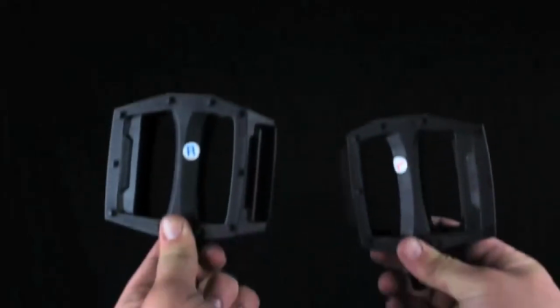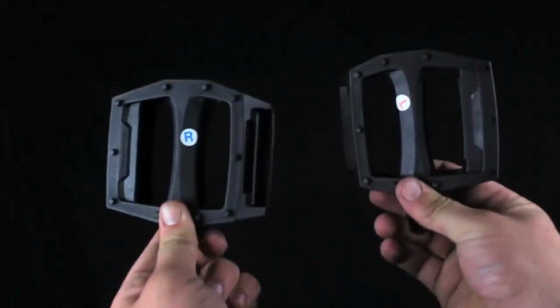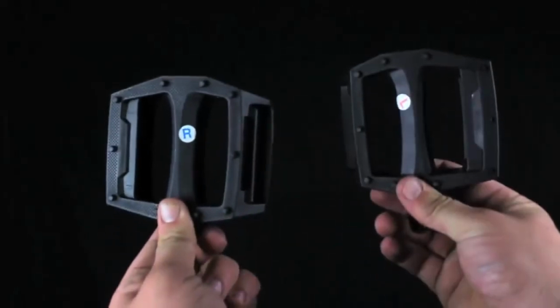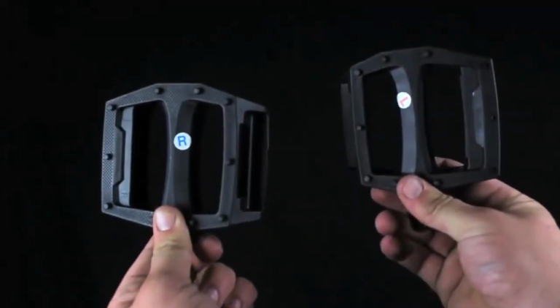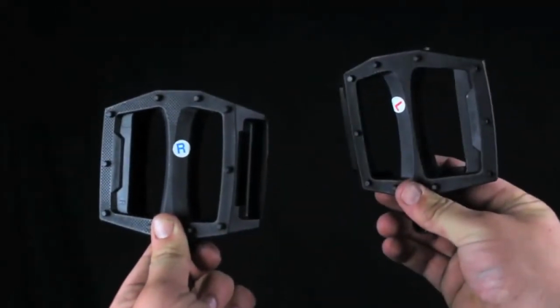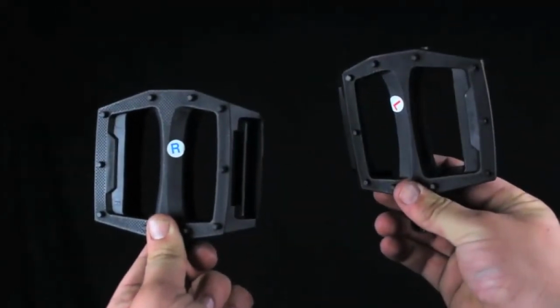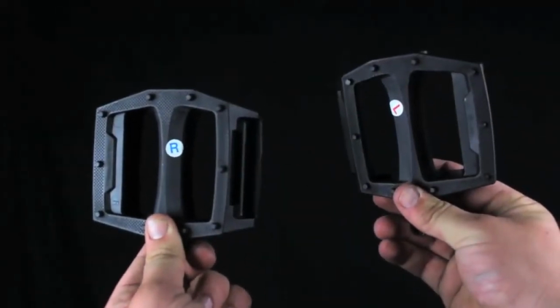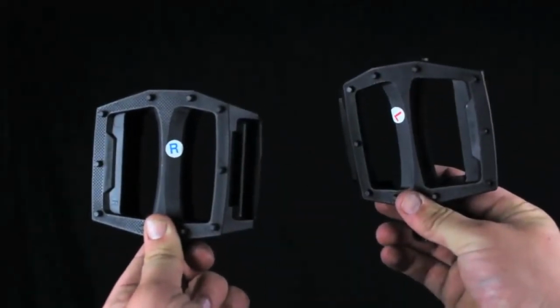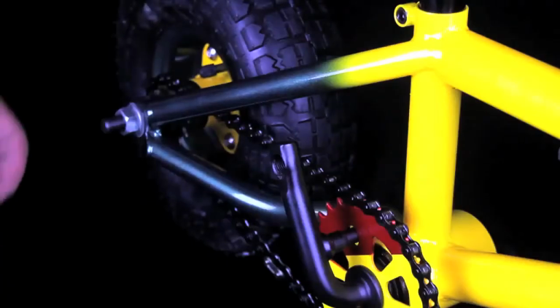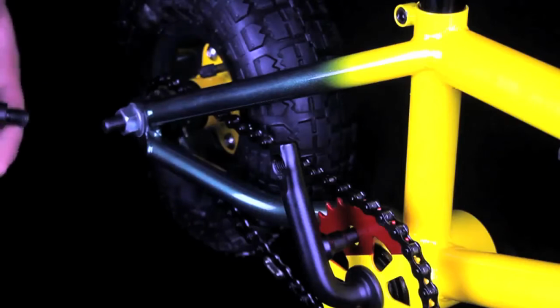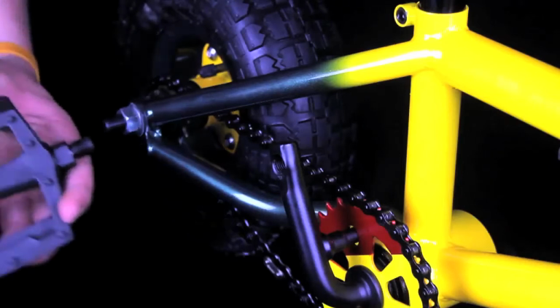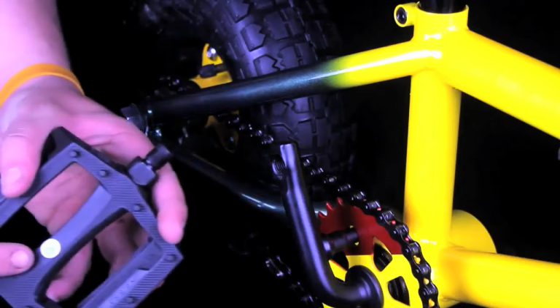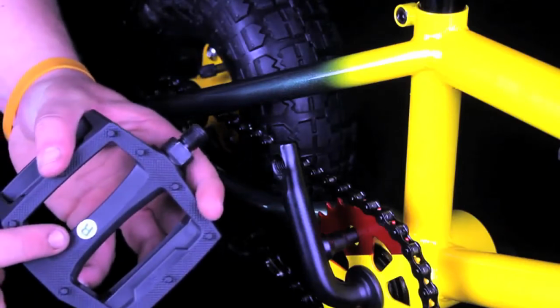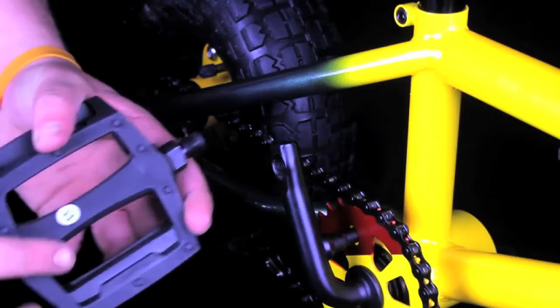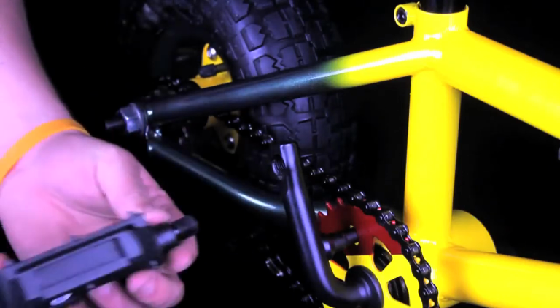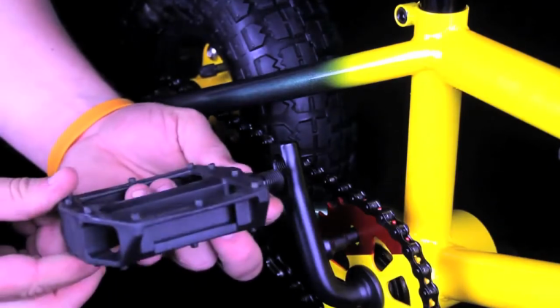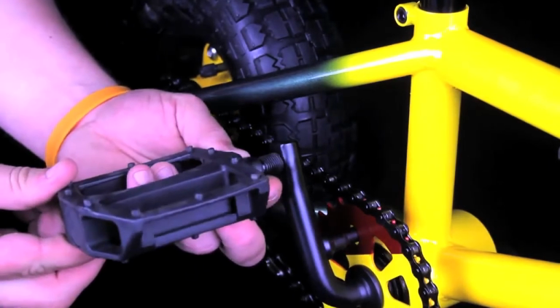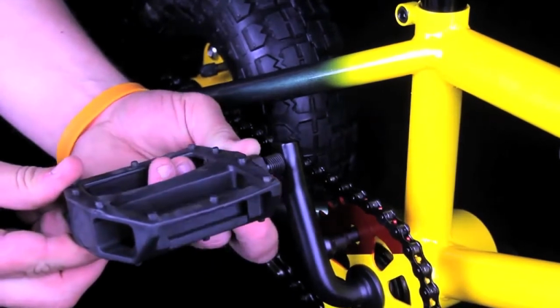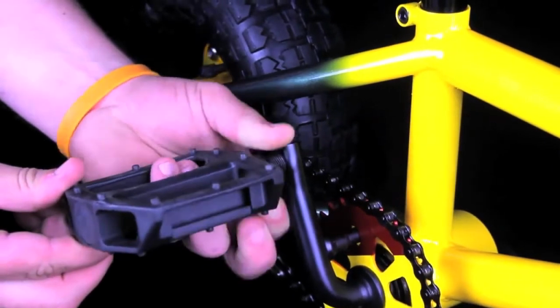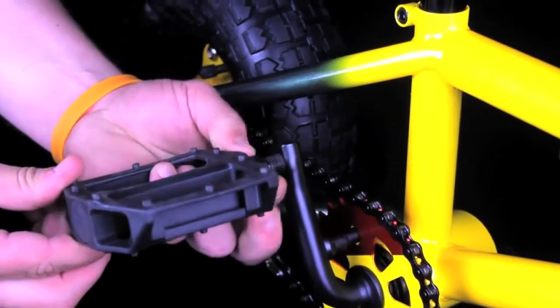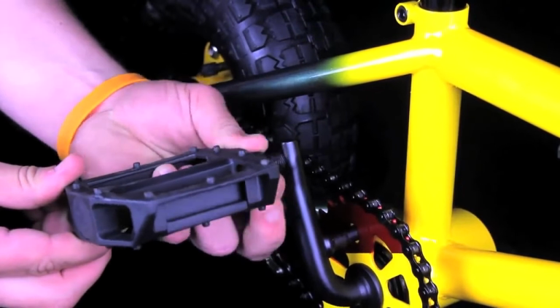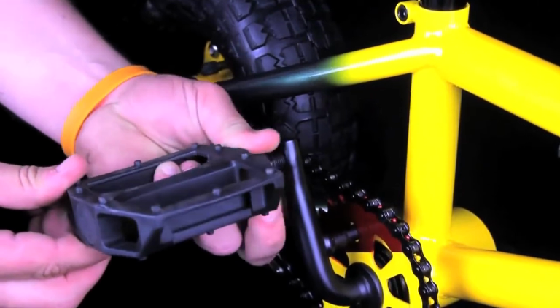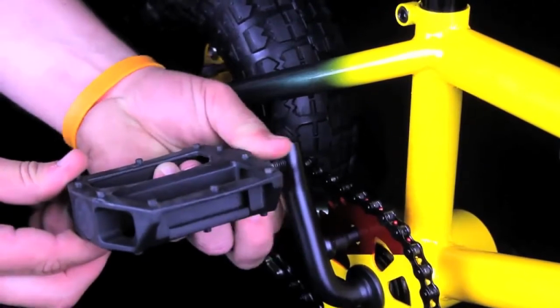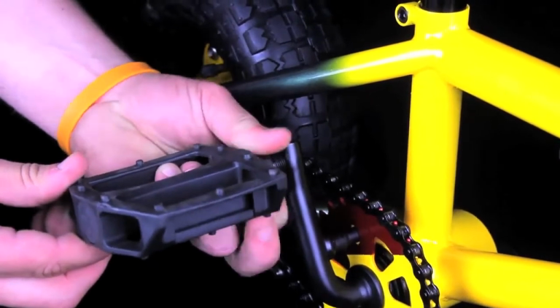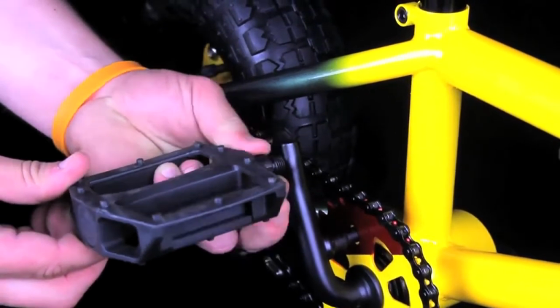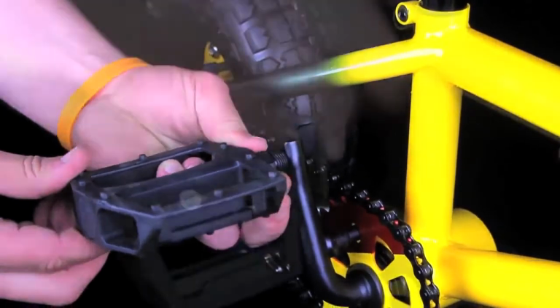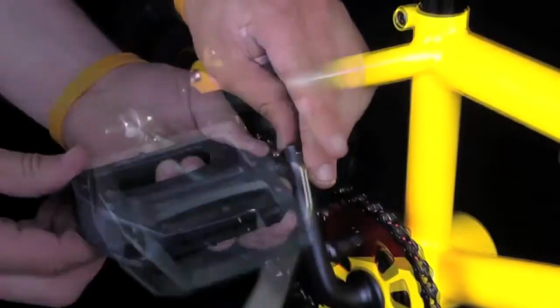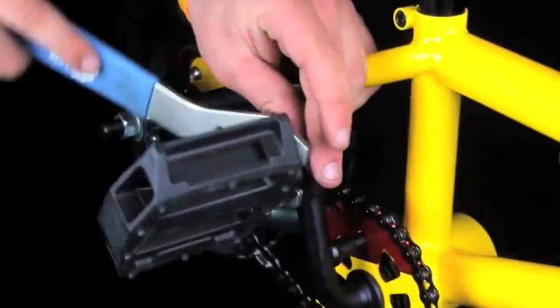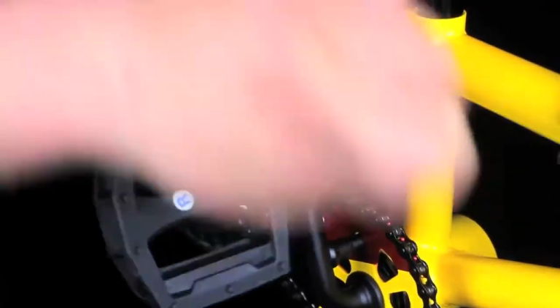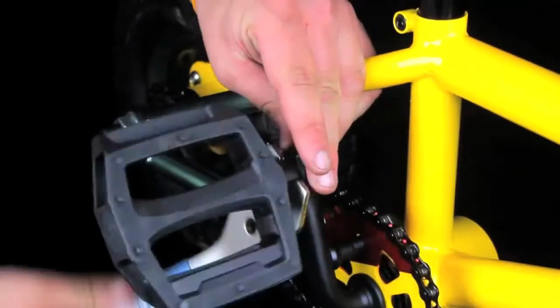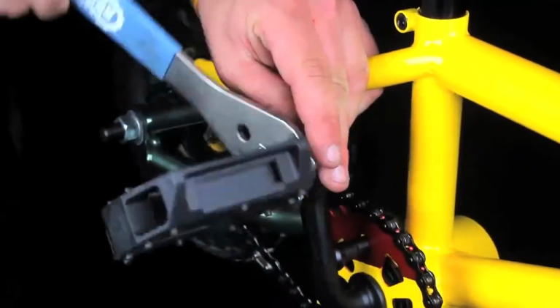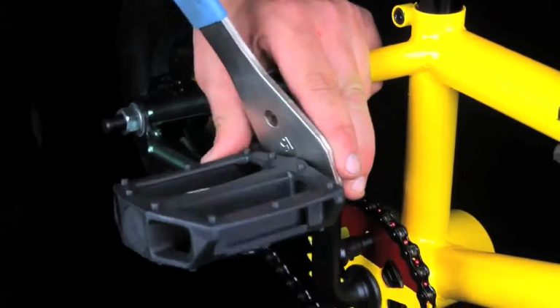First step, we are going to install the pedals. Take the right-hand pedal and screw it into the right-hand crank arm clockwise. Tighten with a 15mm spanner.